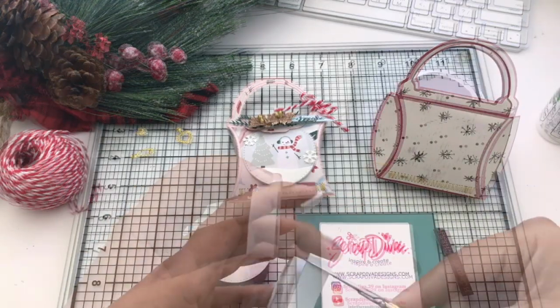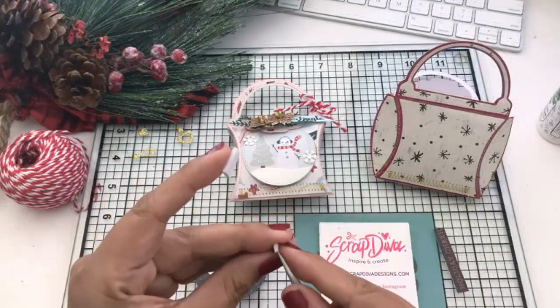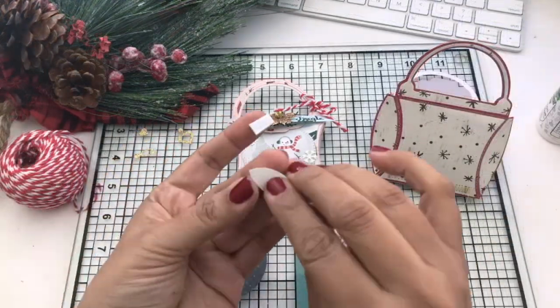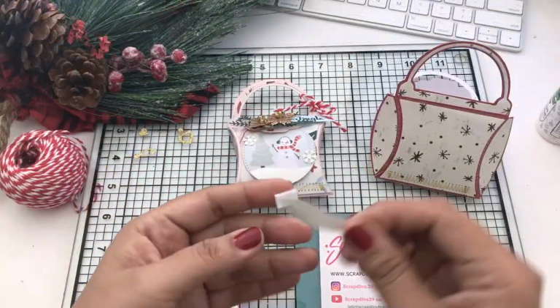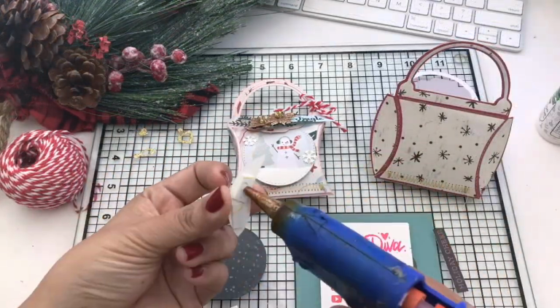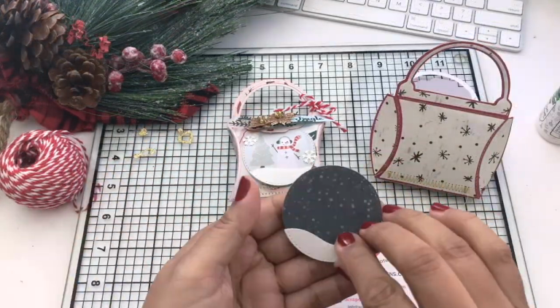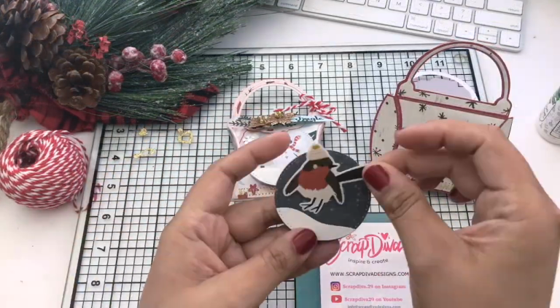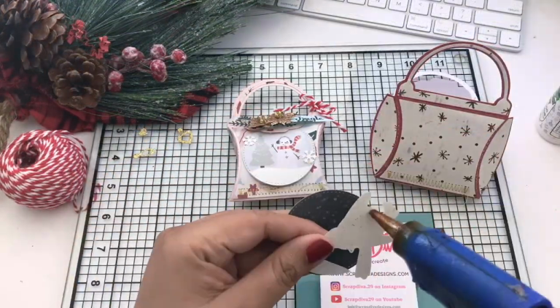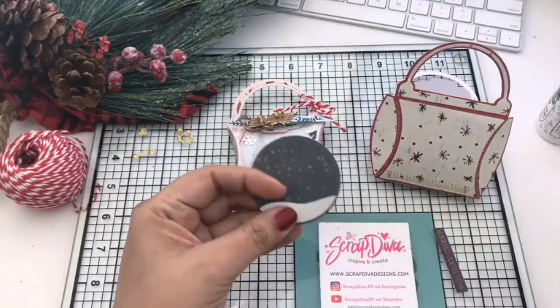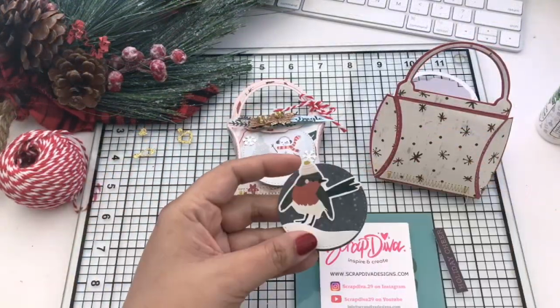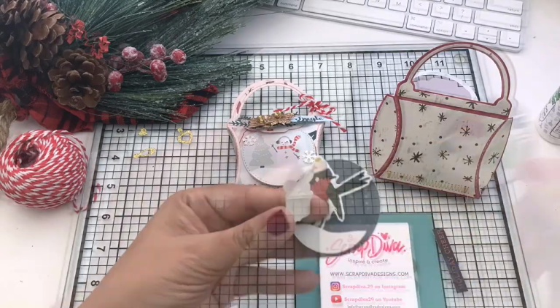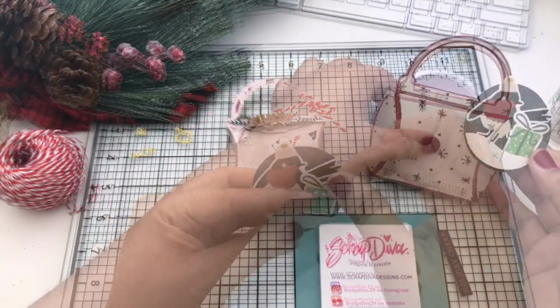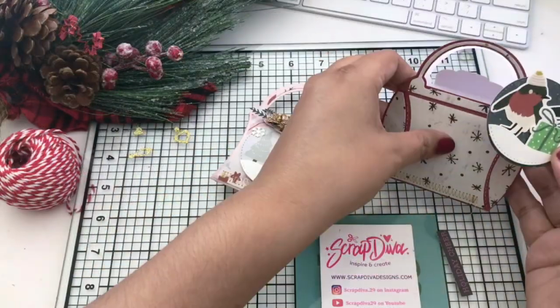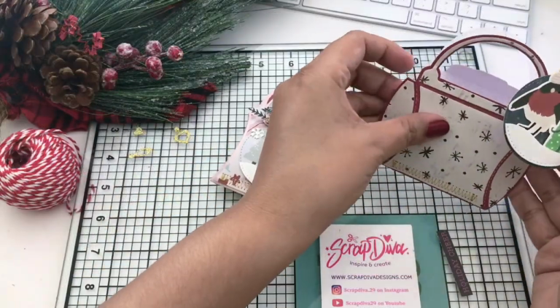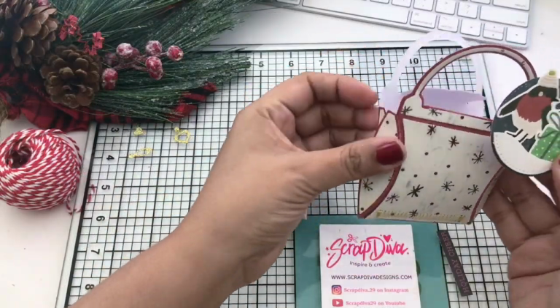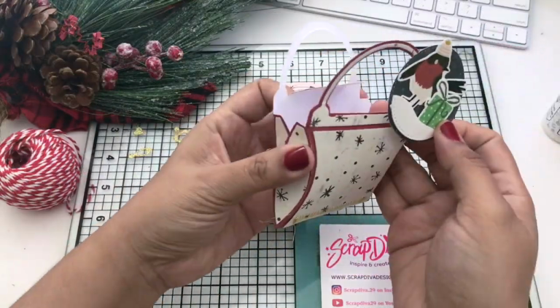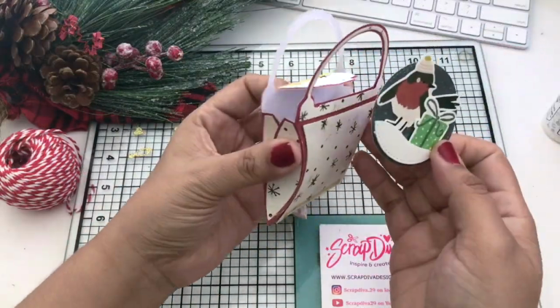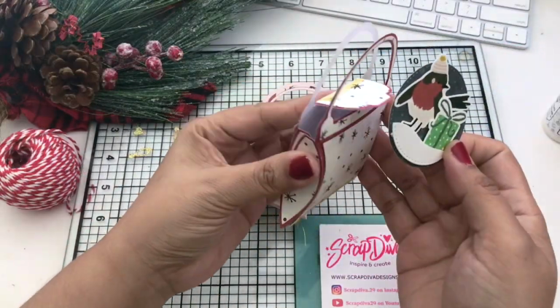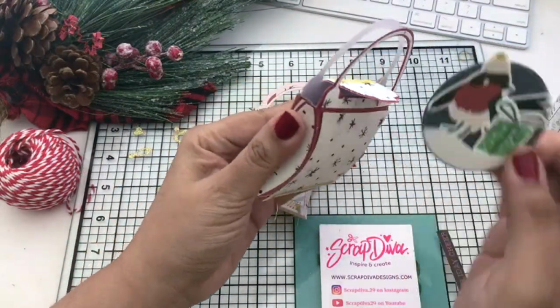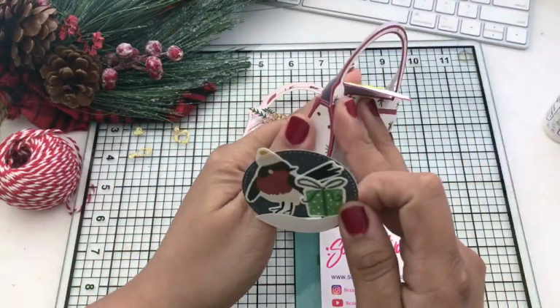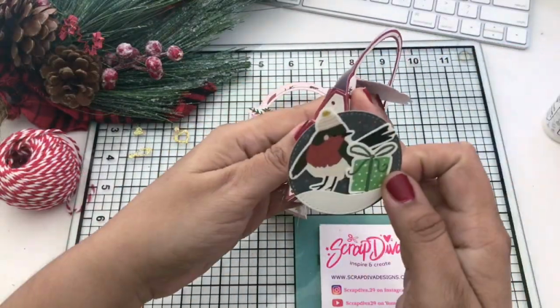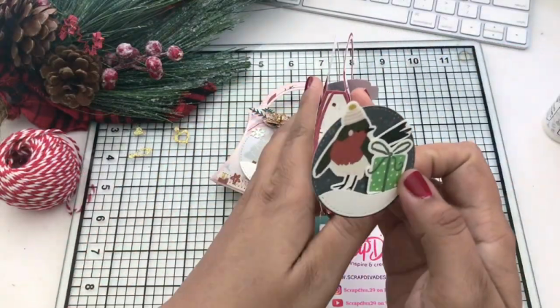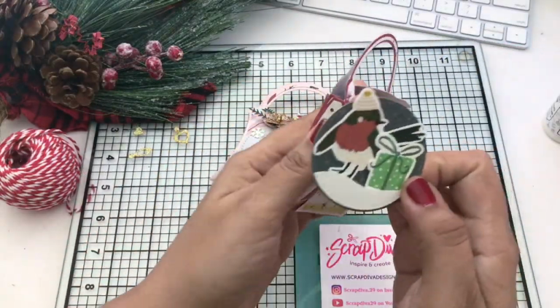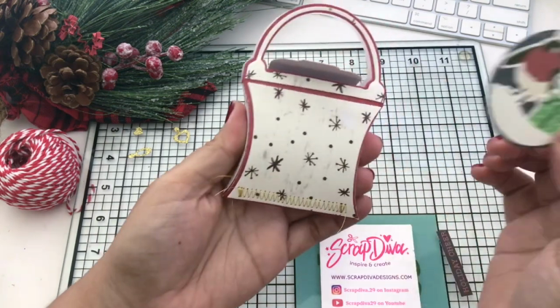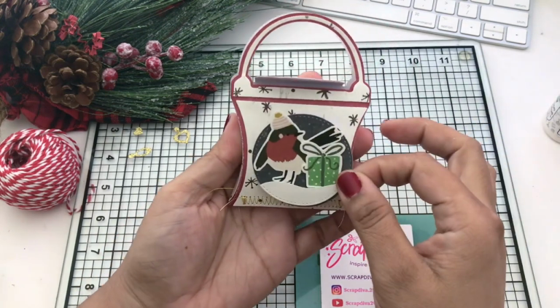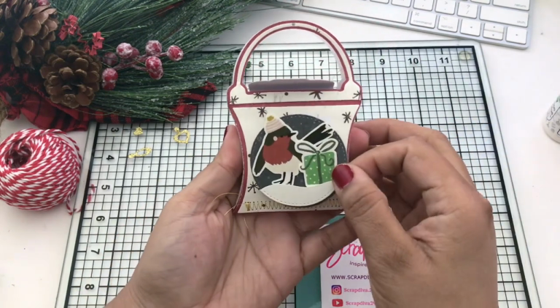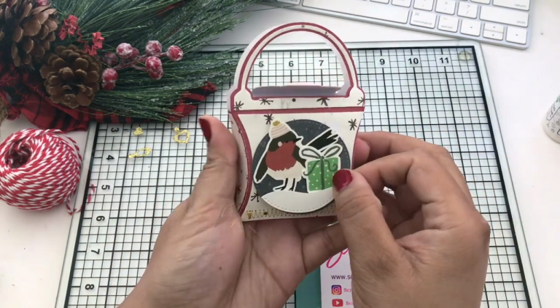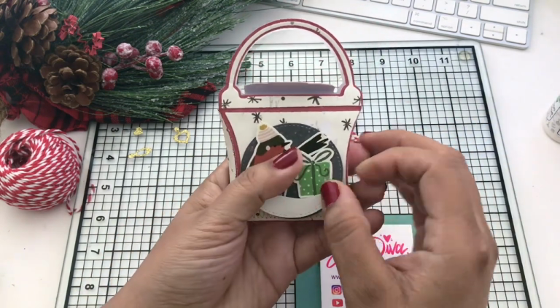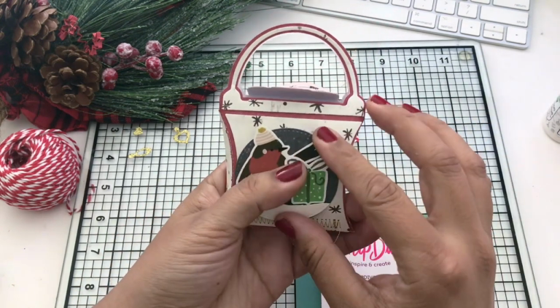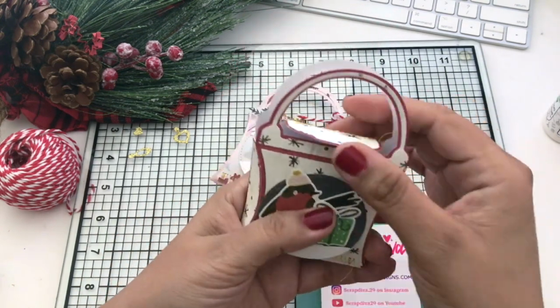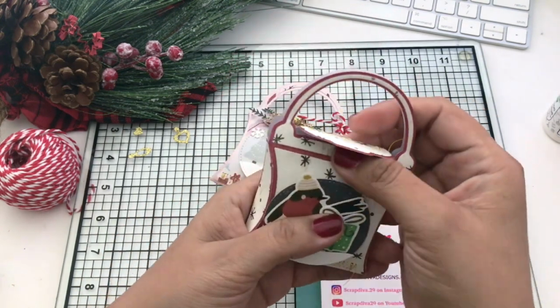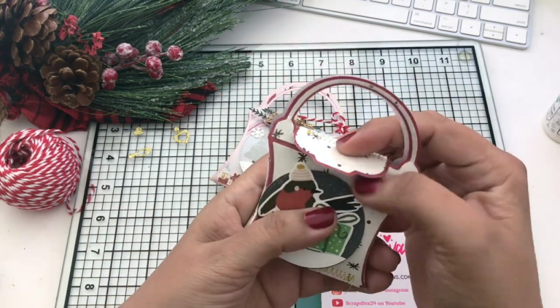That is also patterned paper. The traditional patterned paper isn't available anymore at Michaels — it's called Evergreen. However, they have one similar out now. I forget the name of it, but if I find it, I will link it below.